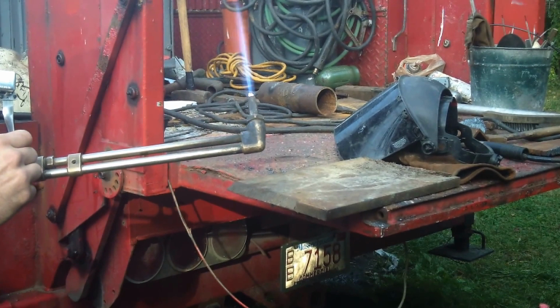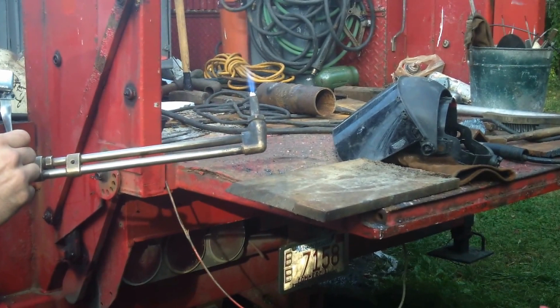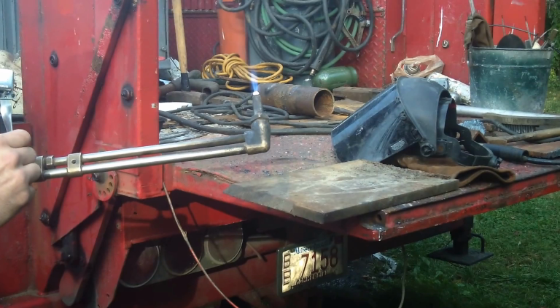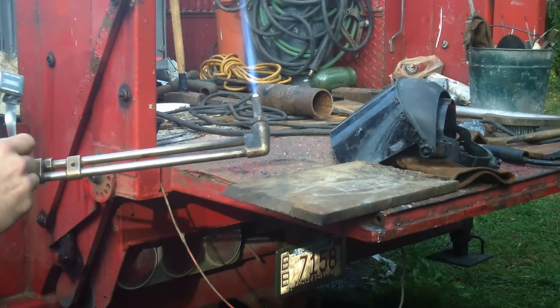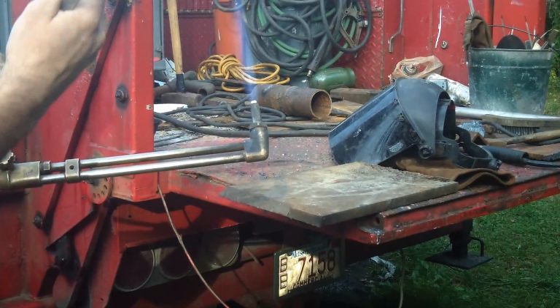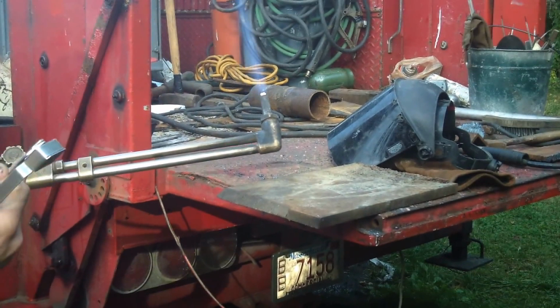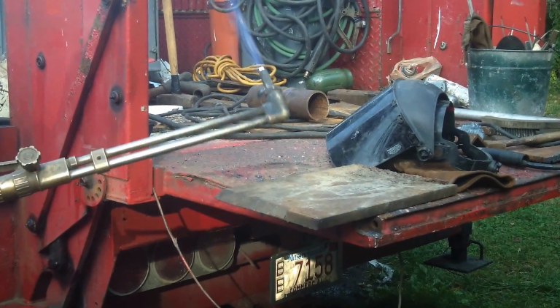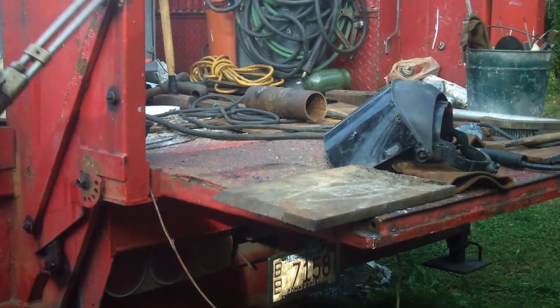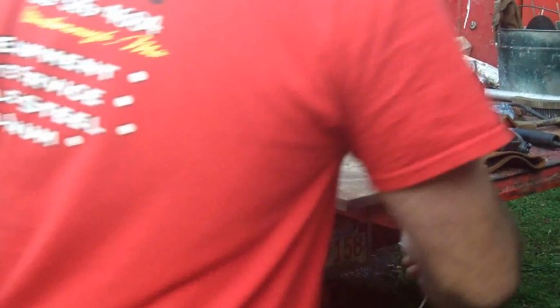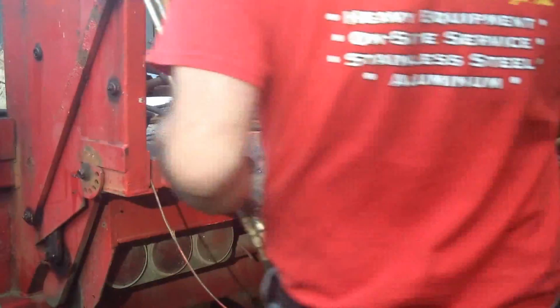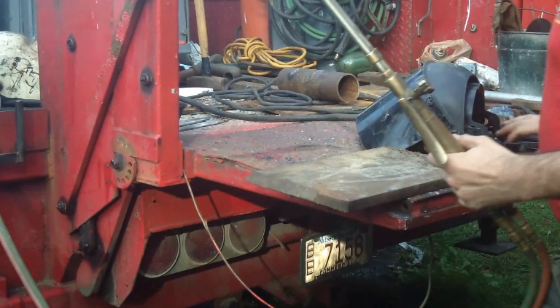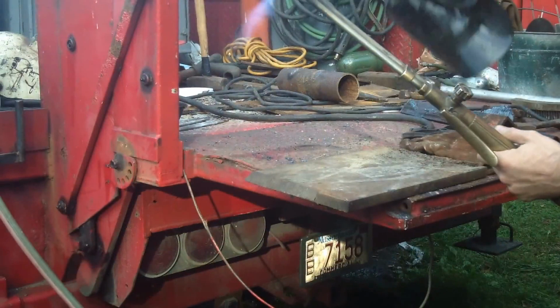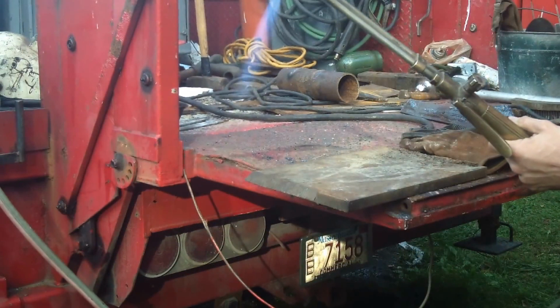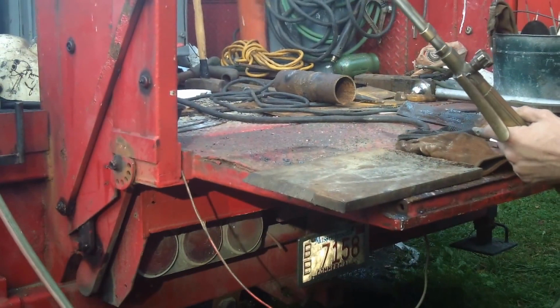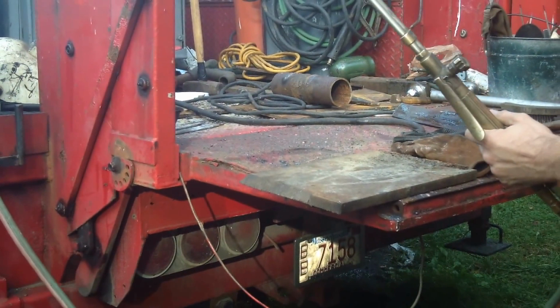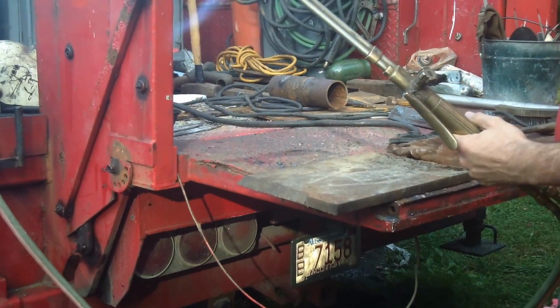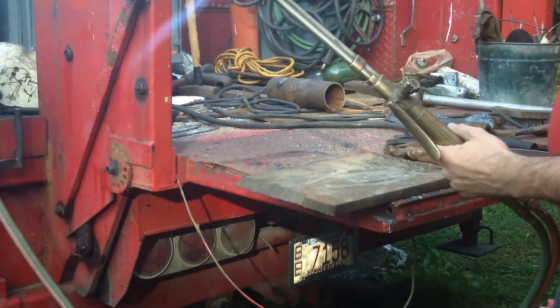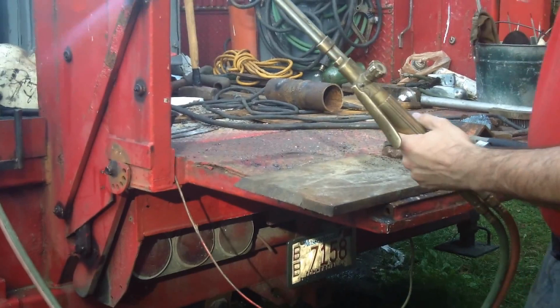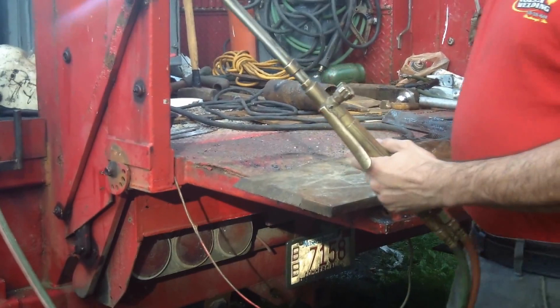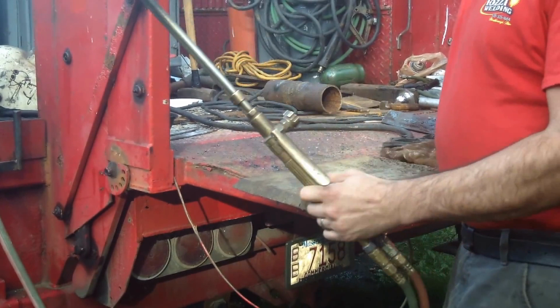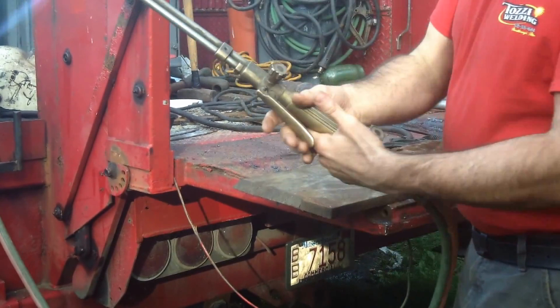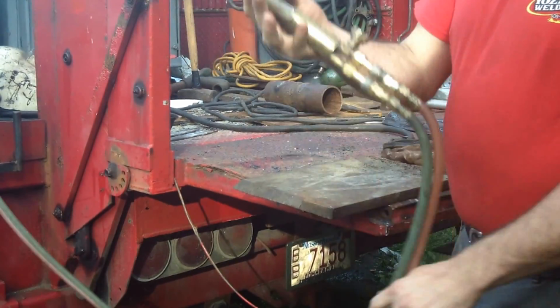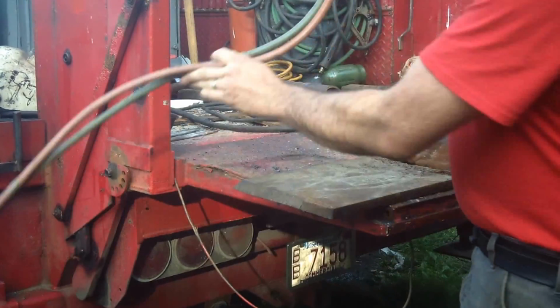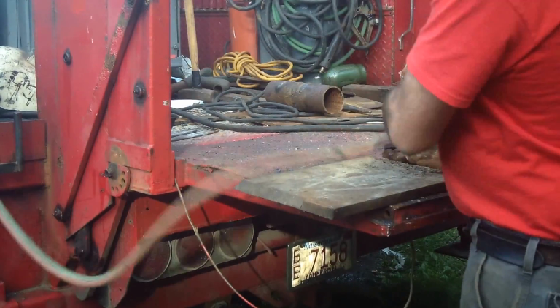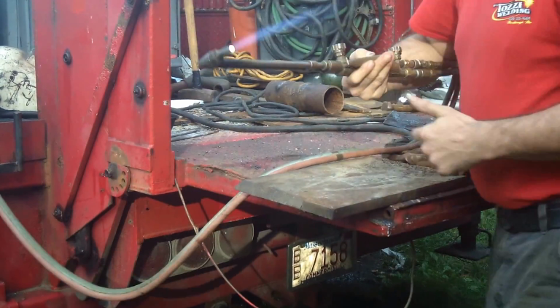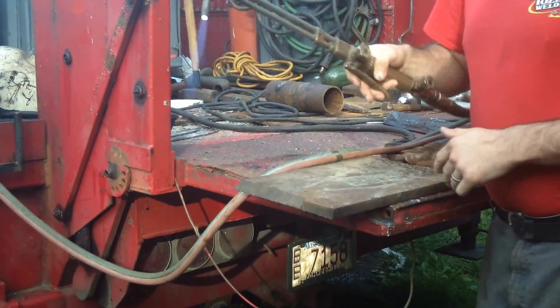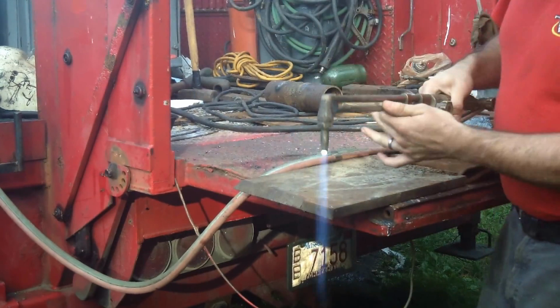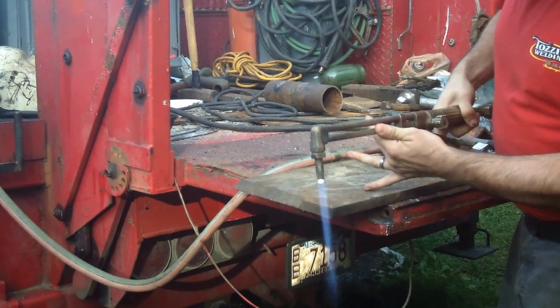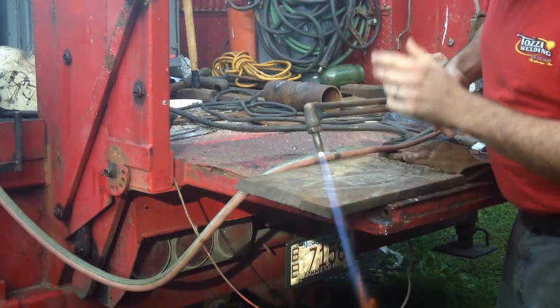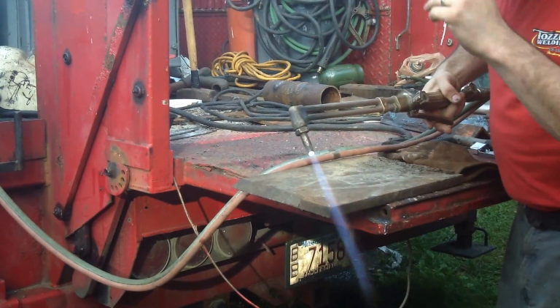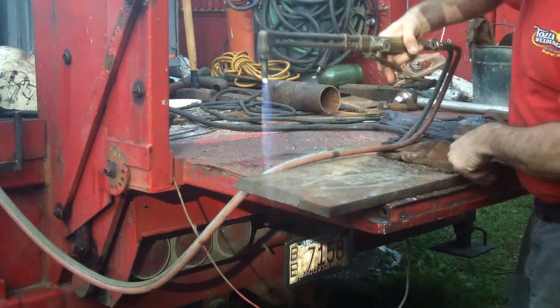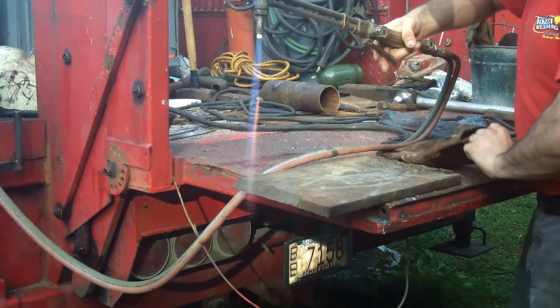Same as an oxygen acetylene torch. Feathers out. This is a three-quarter inch plate. Let's give it a go.